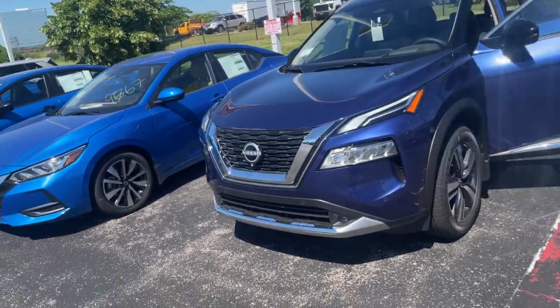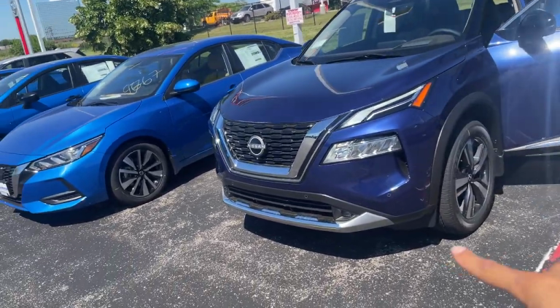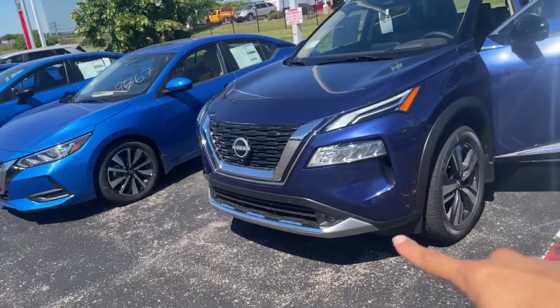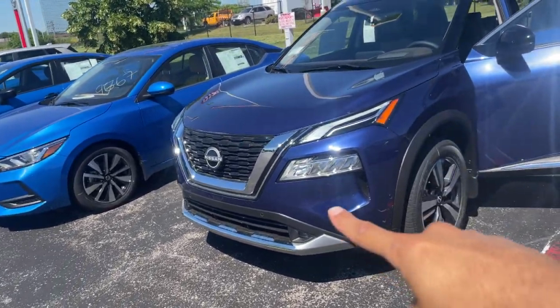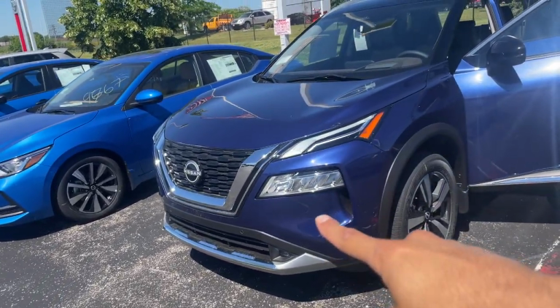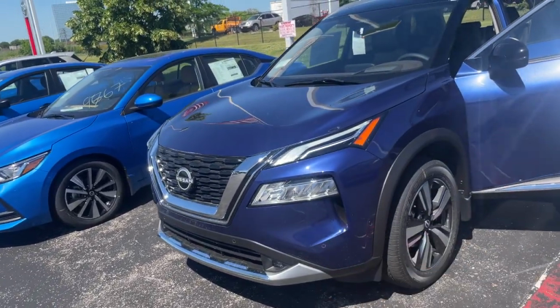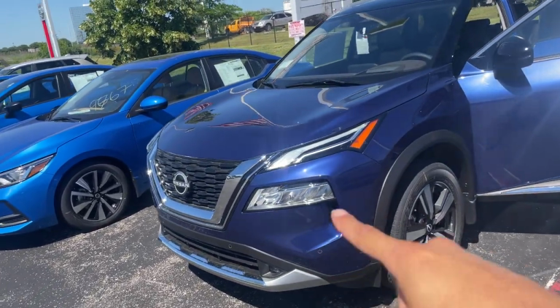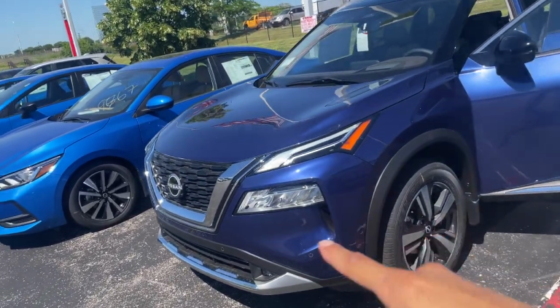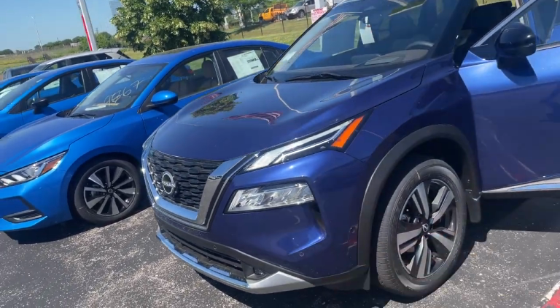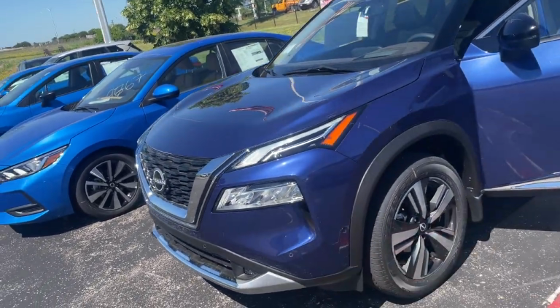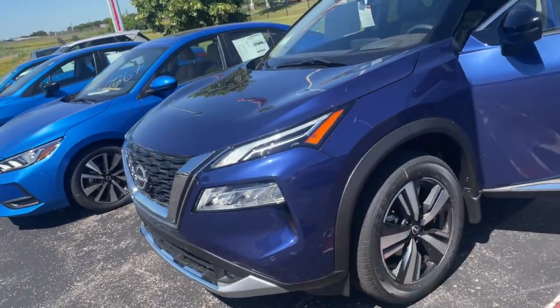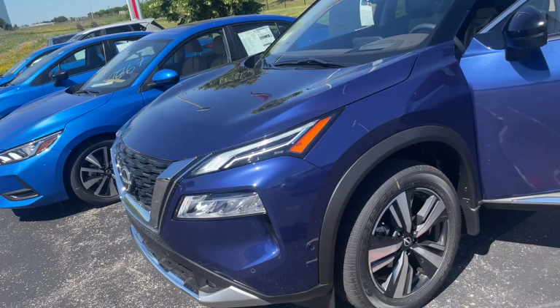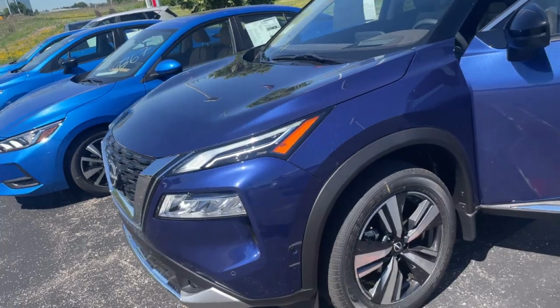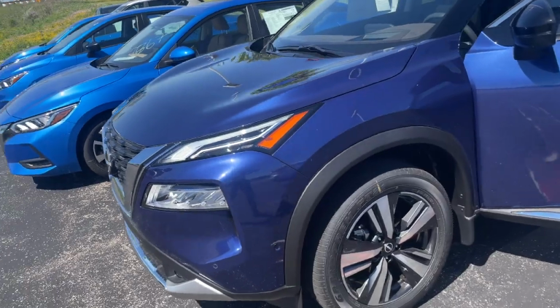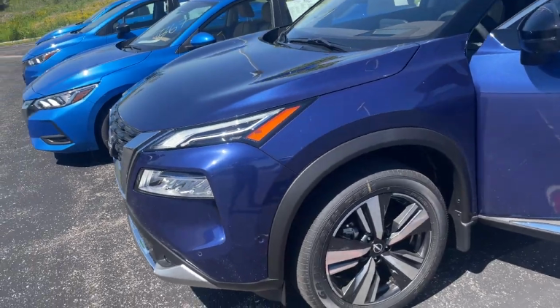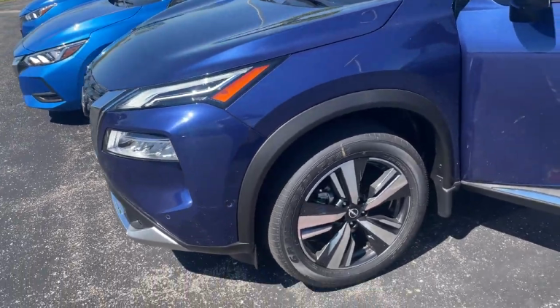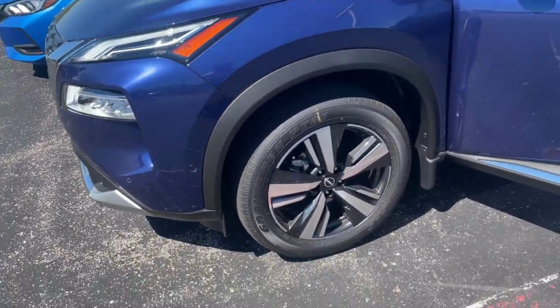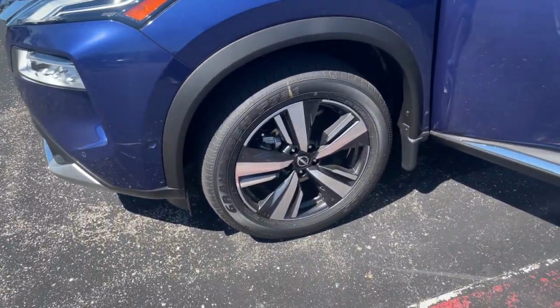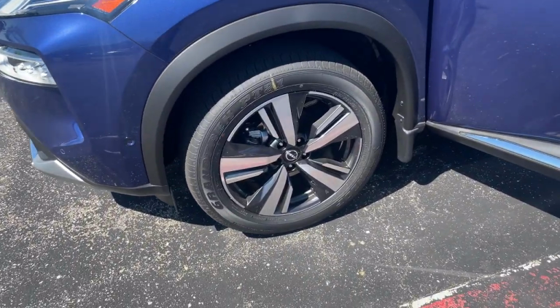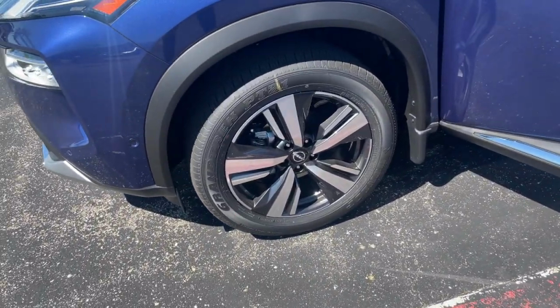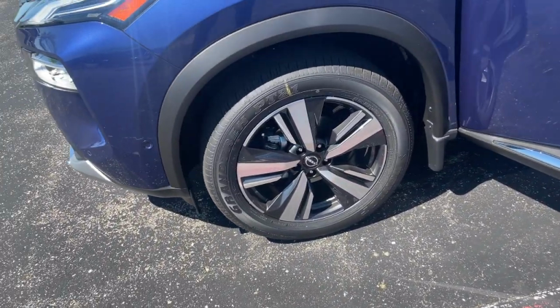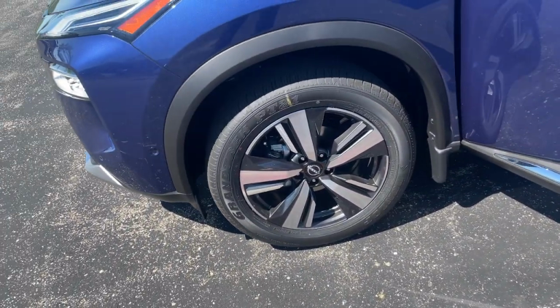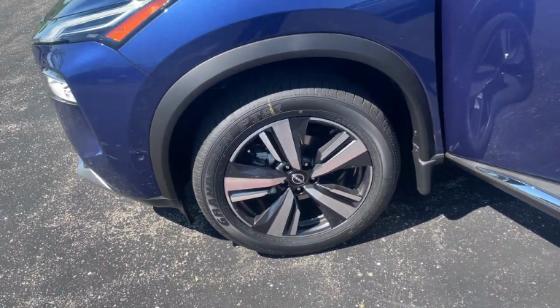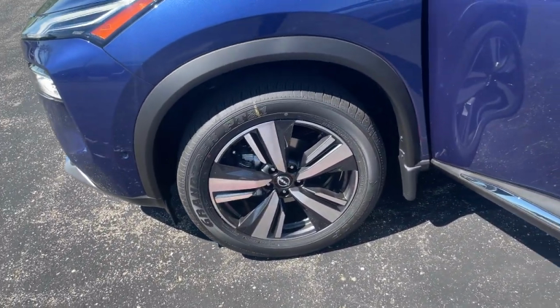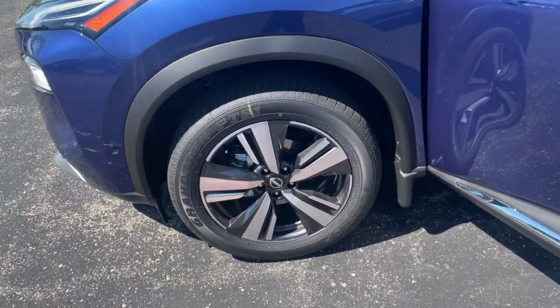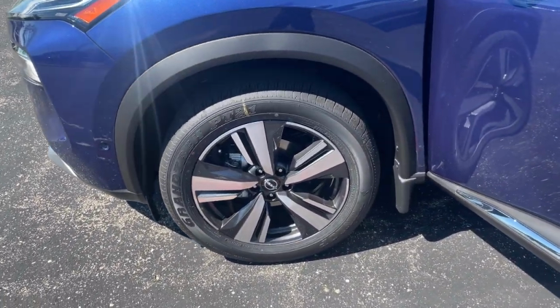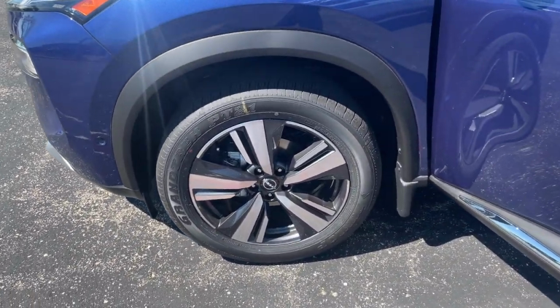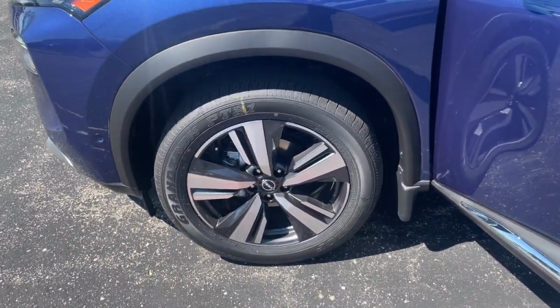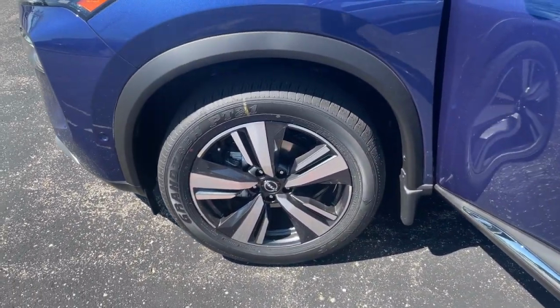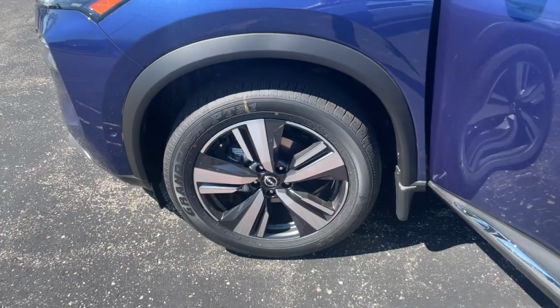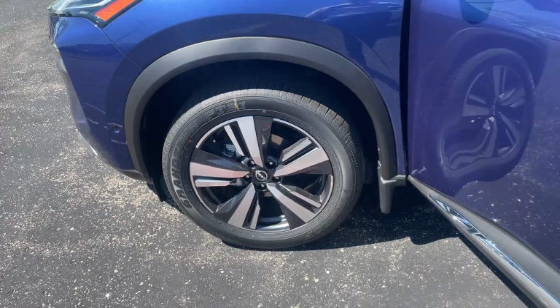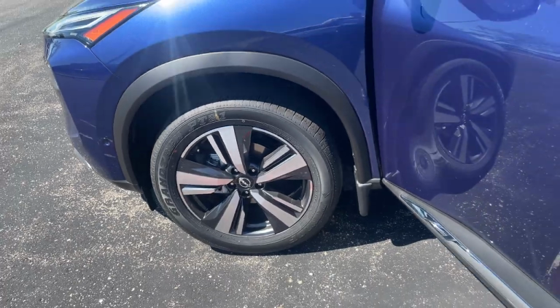You've got those nice headlights with LEDs in both the fog lights and headlights, and you've got the alloy wheels — 20-inch alloys — which is really nice and stylish.